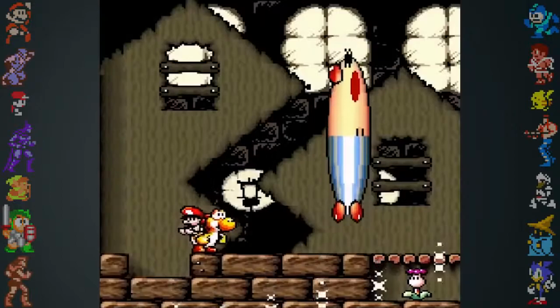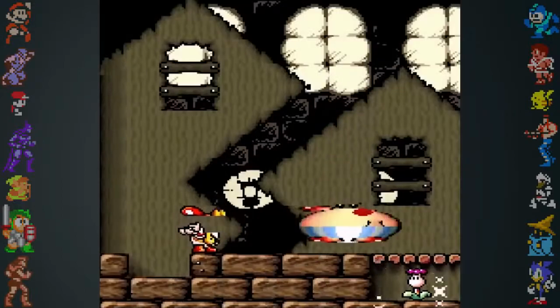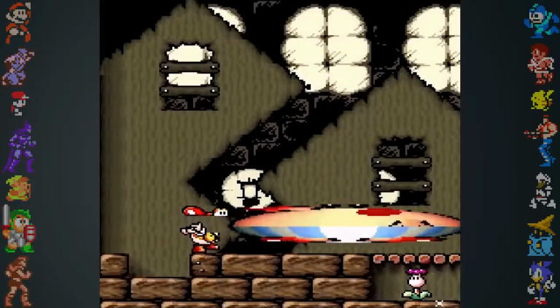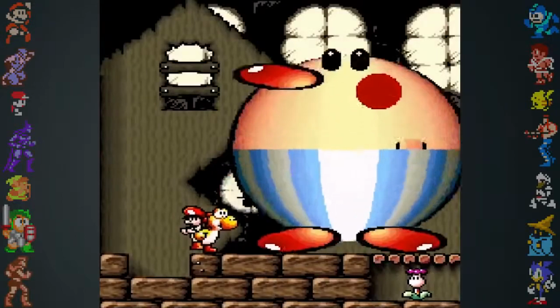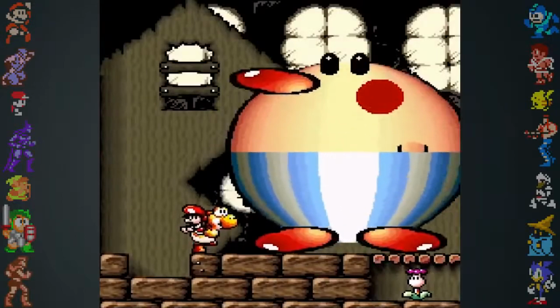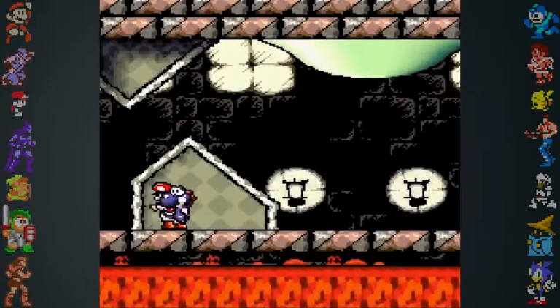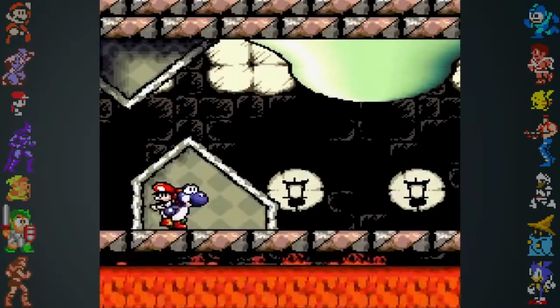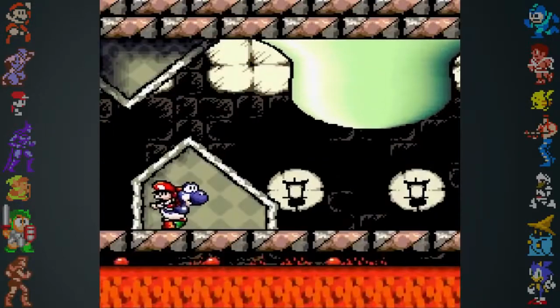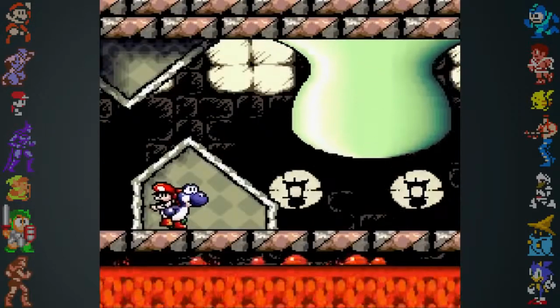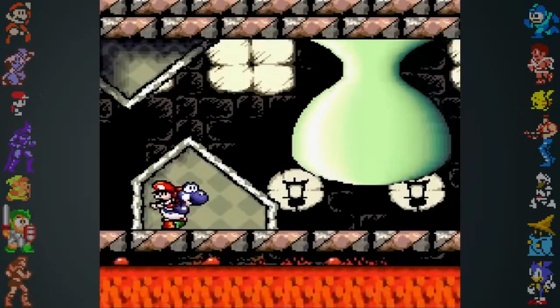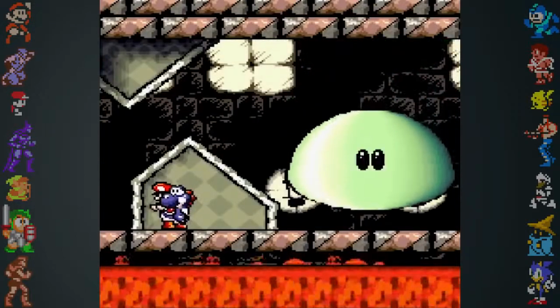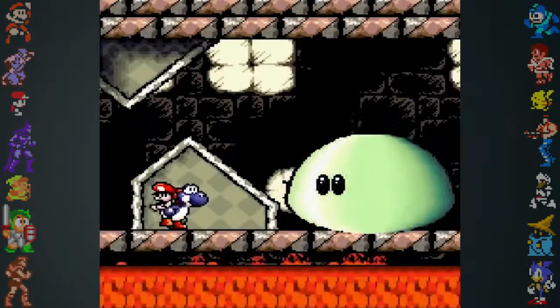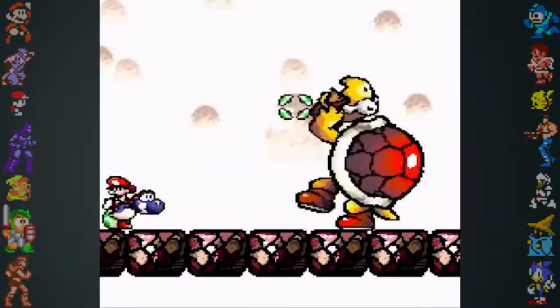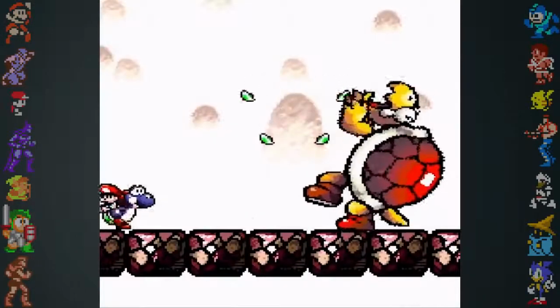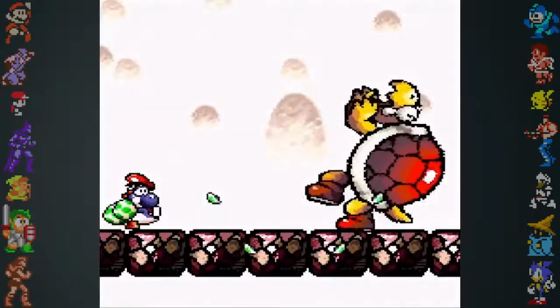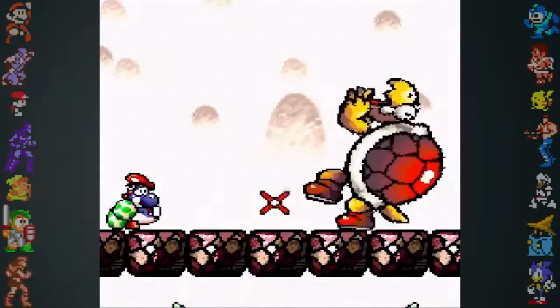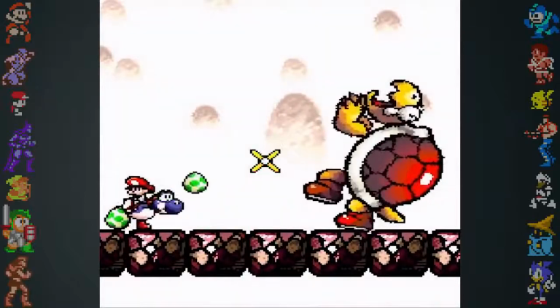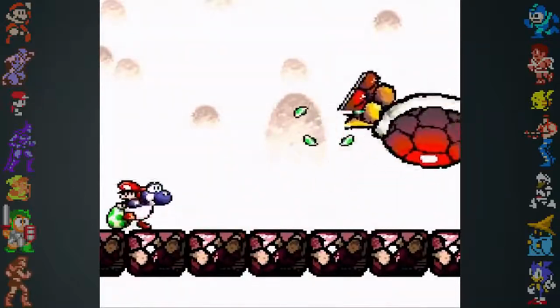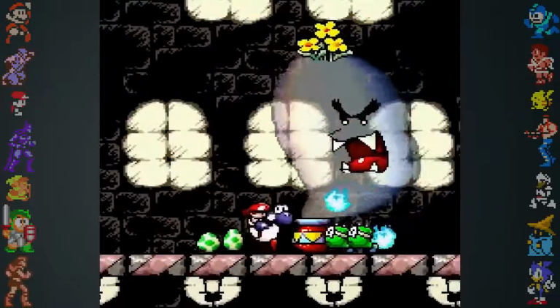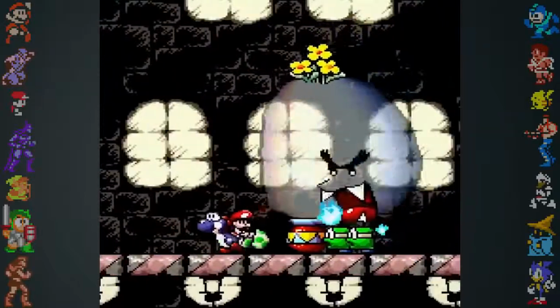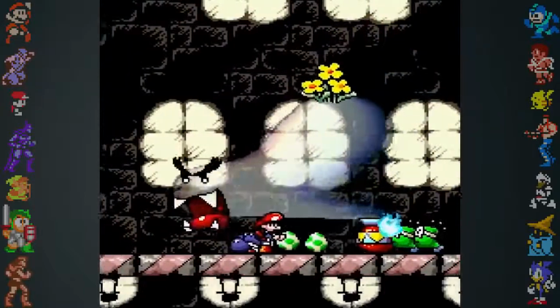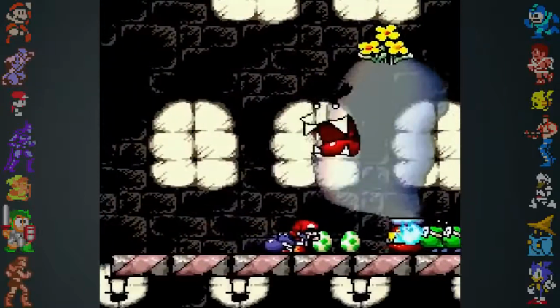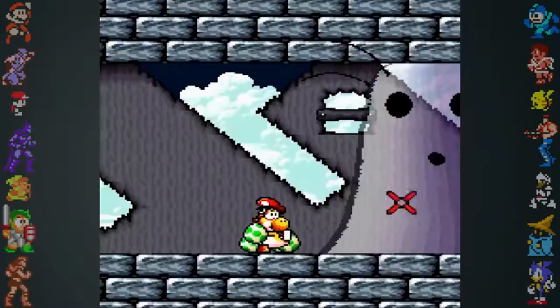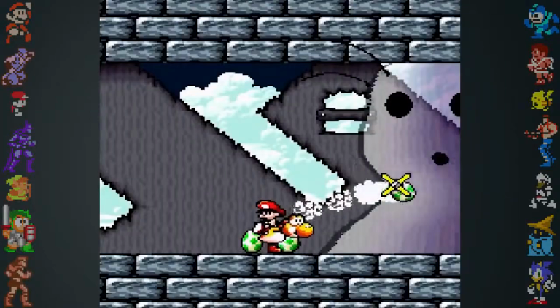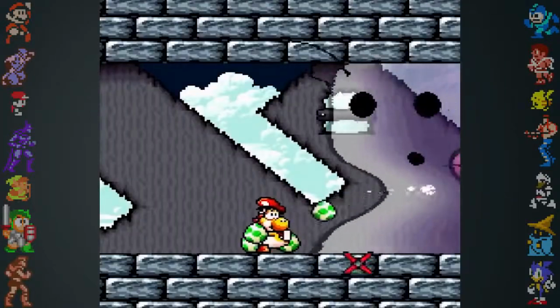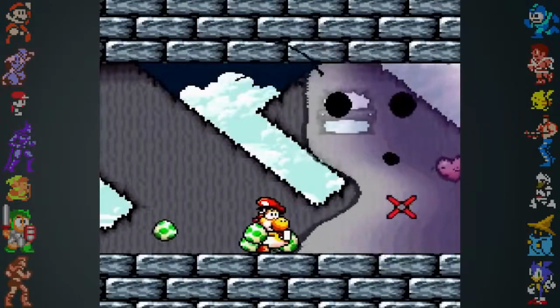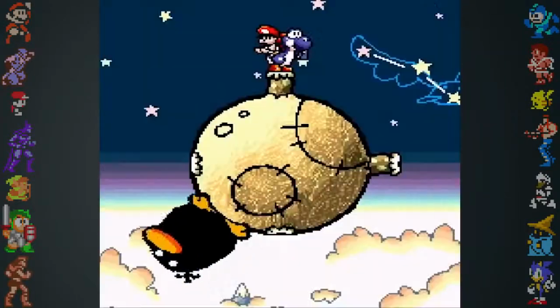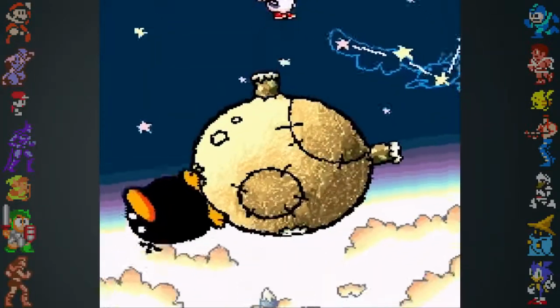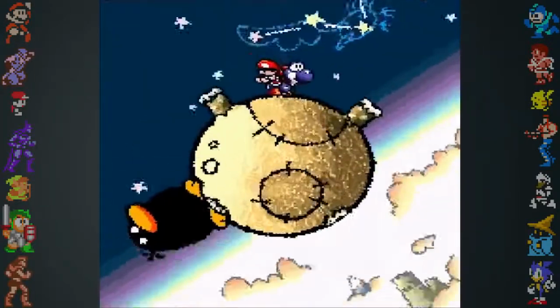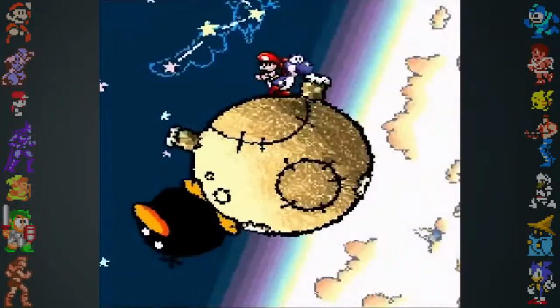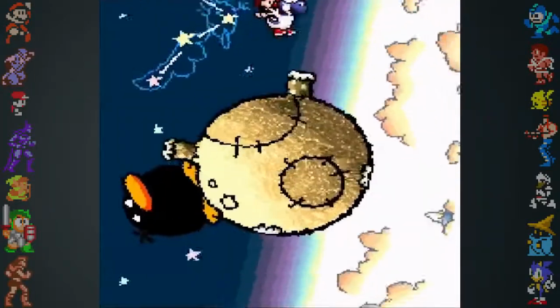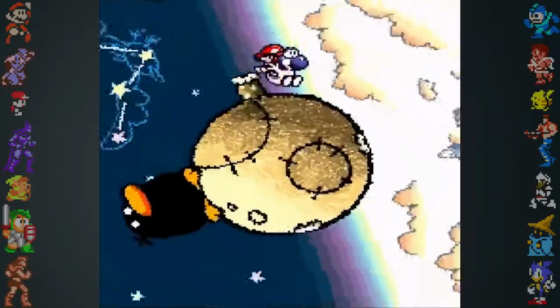Sprite deformation was a hugely used feature of the chip in Yoshi's Island. Enemies could rotate programmatically, squash, stretch, and morph smoothly. And it looked awesome!